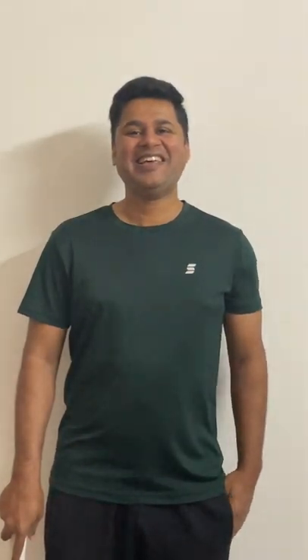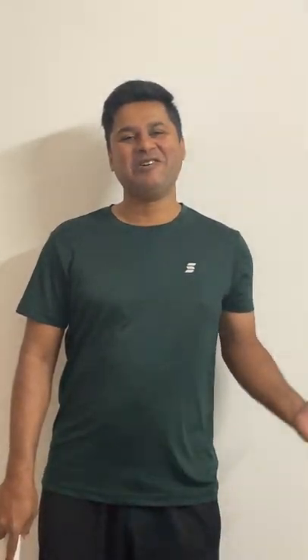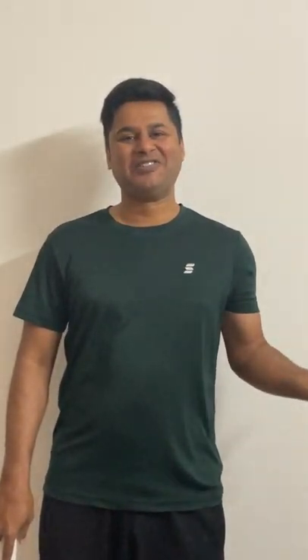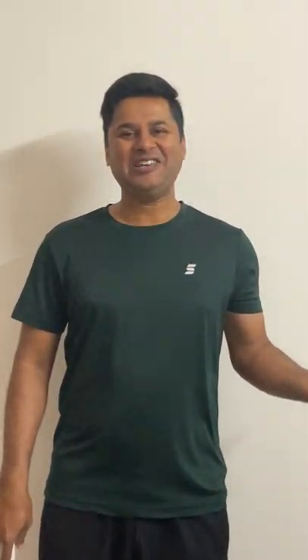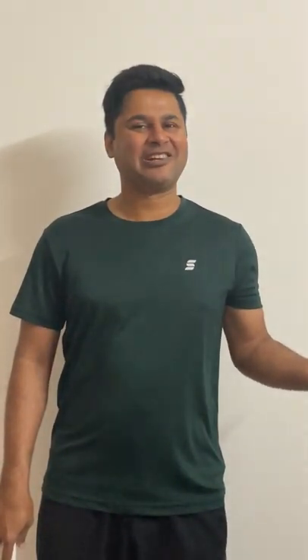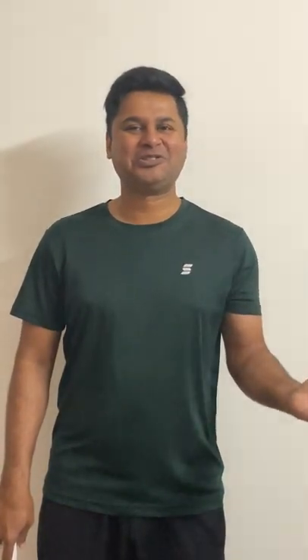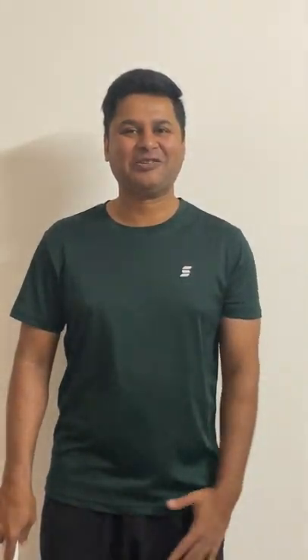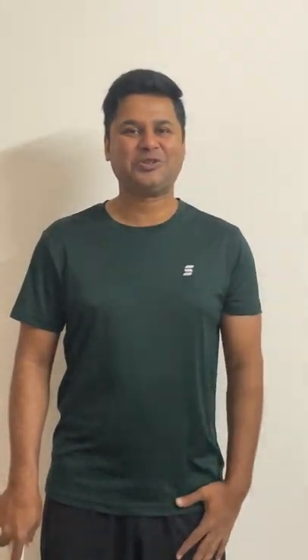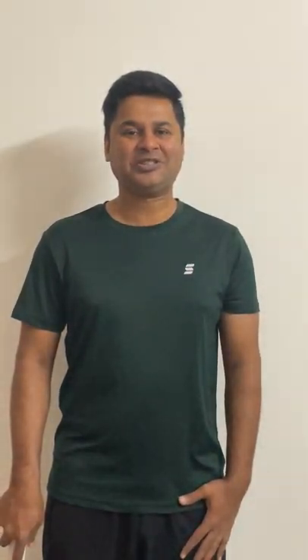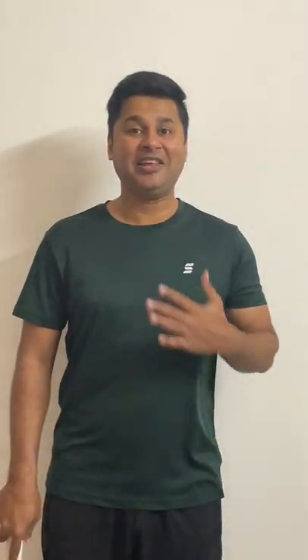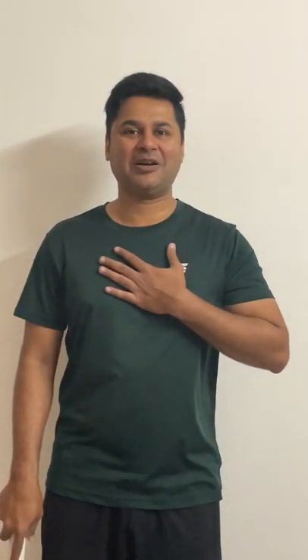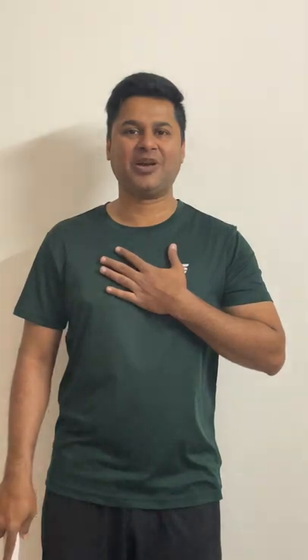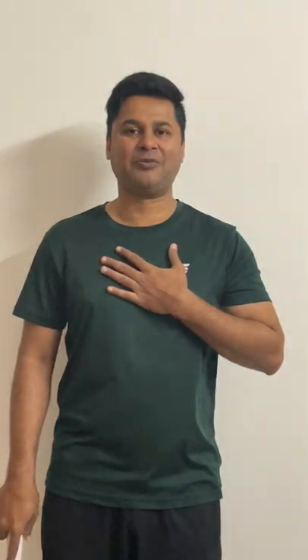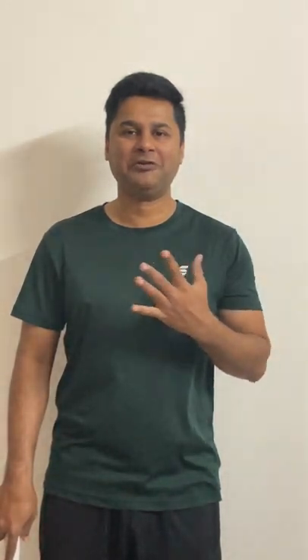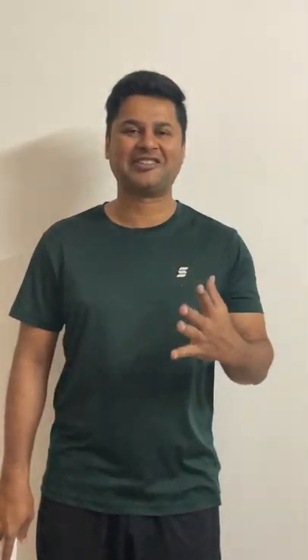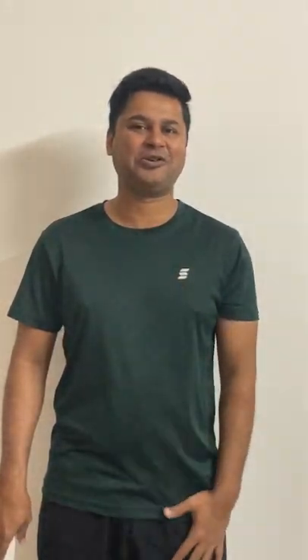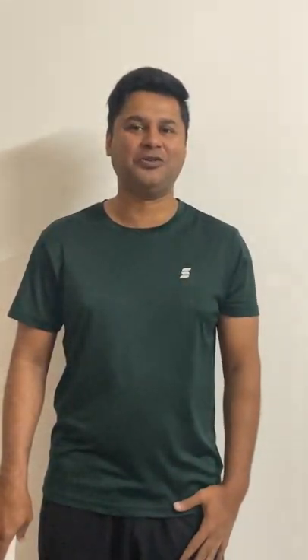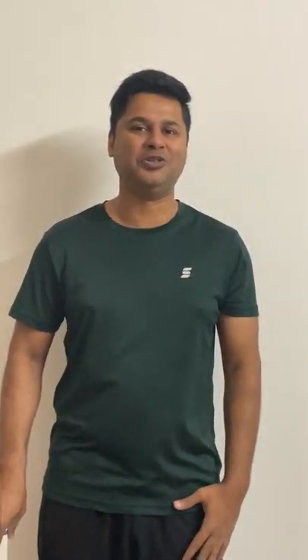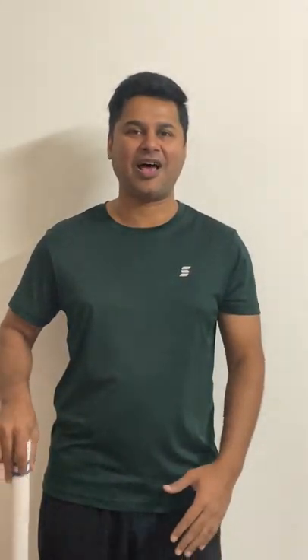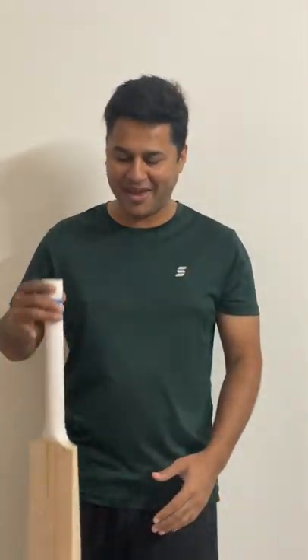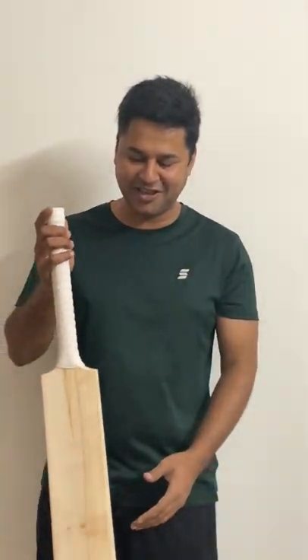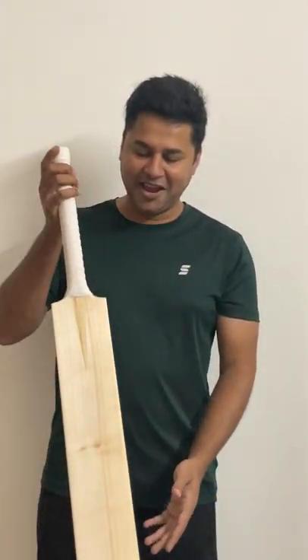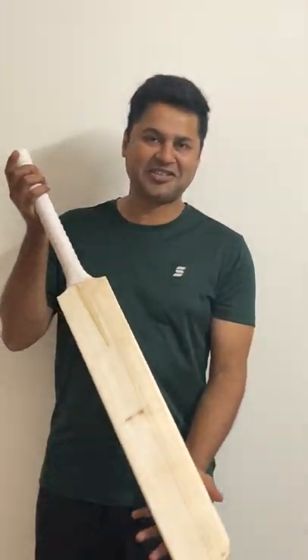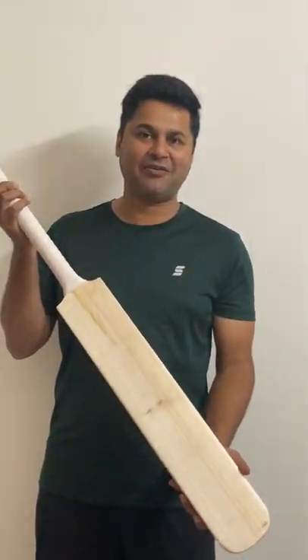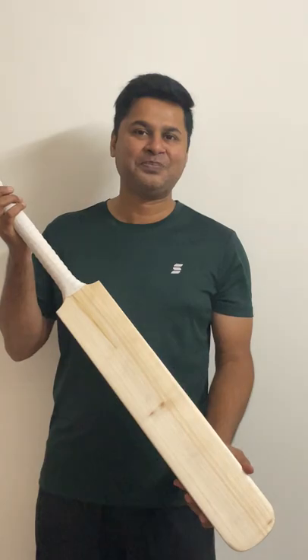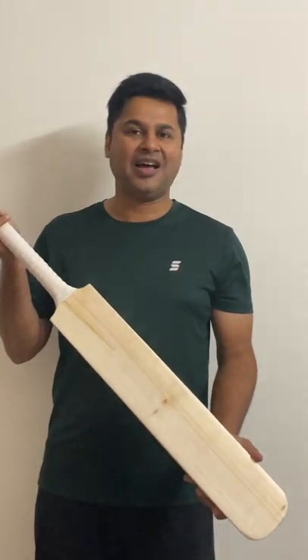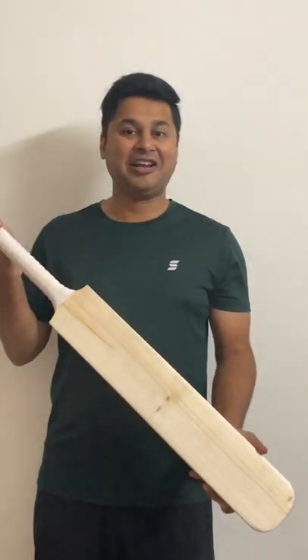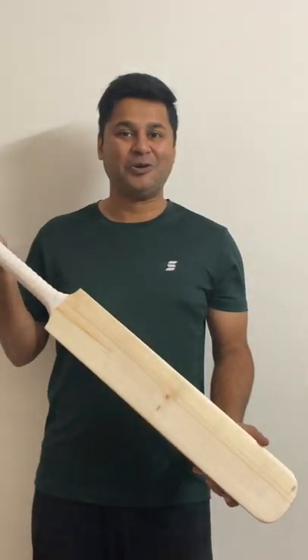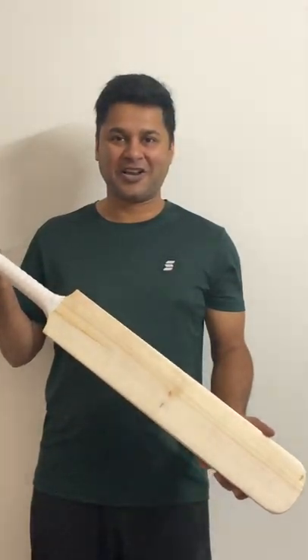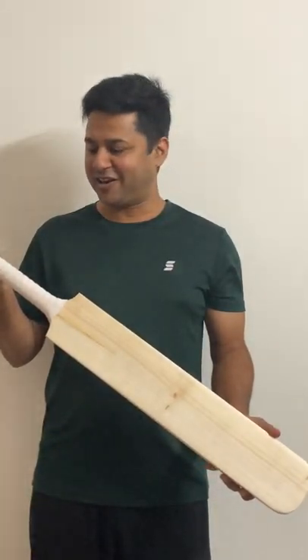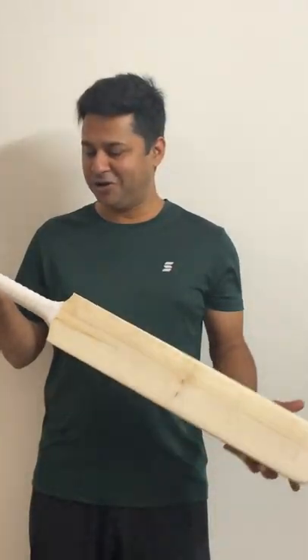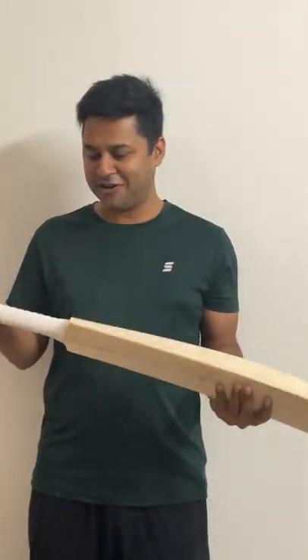Hello everyone, guys. Welcome to Stratton Court Sports. My name is Shyam Sharmaina. I'm really, really excited to review this amazing international level English Willow cricket bat that I'm holding right now.